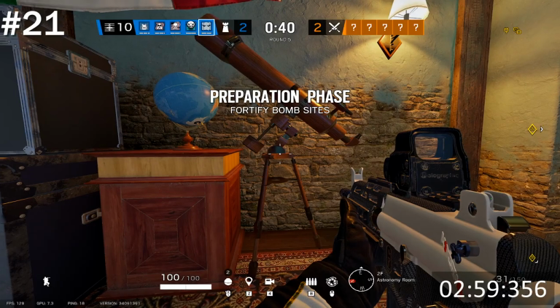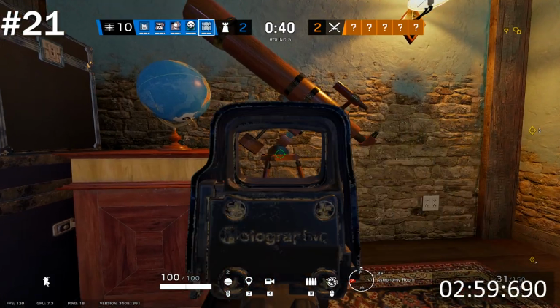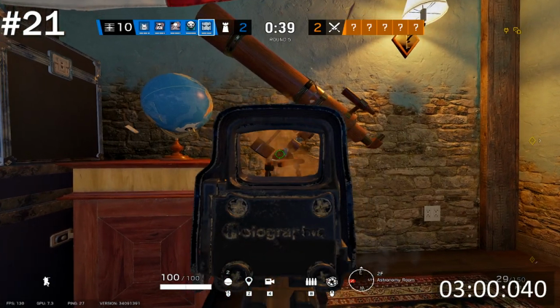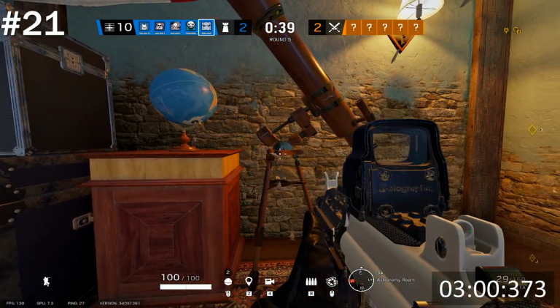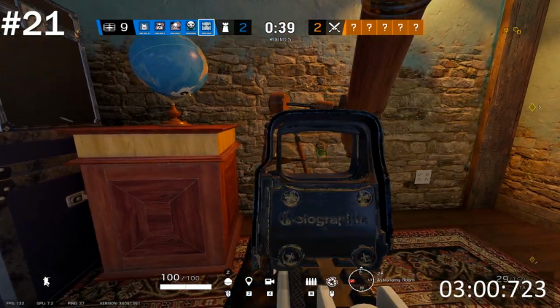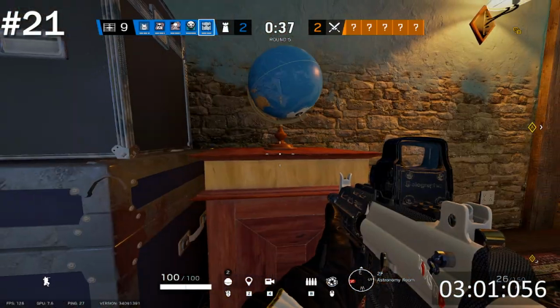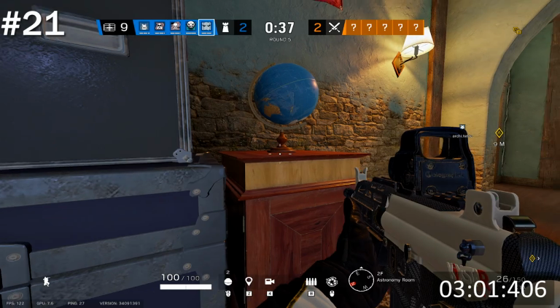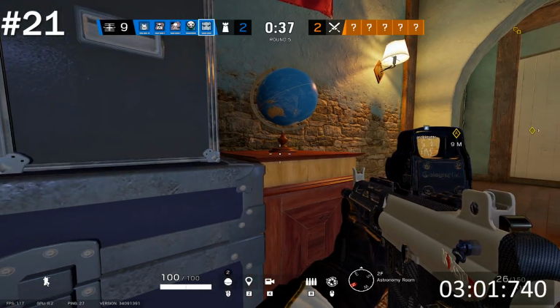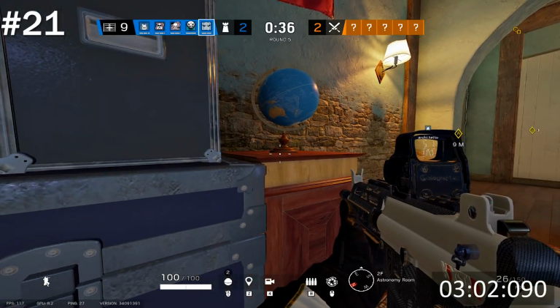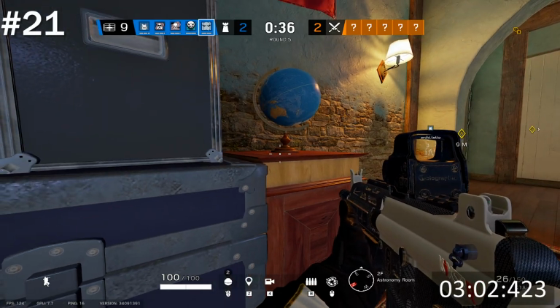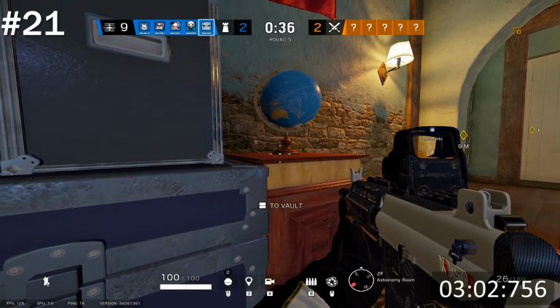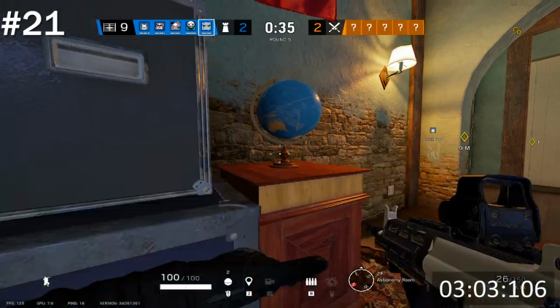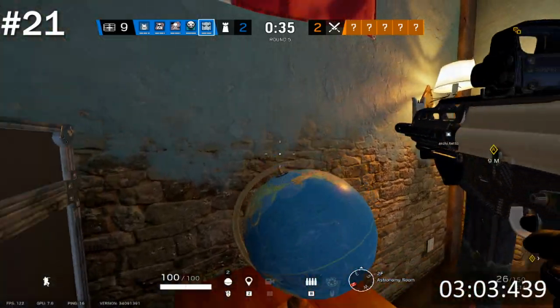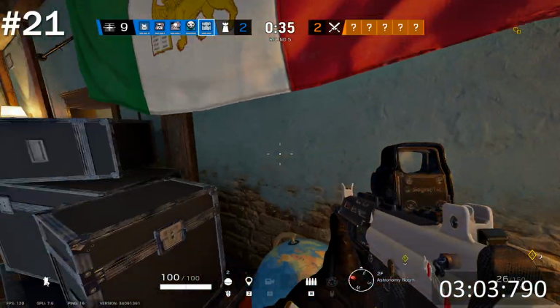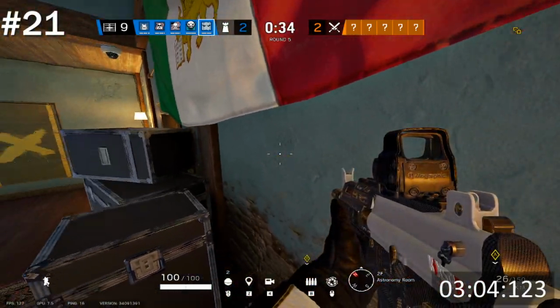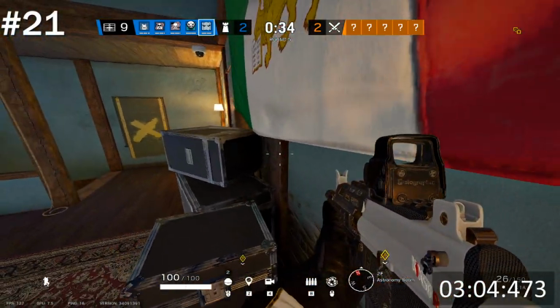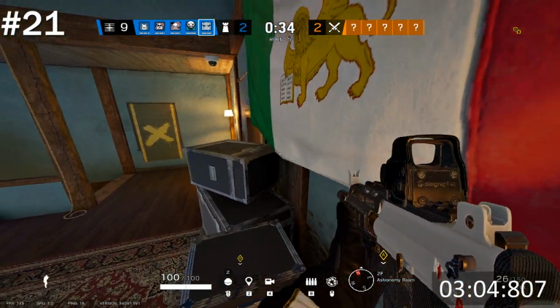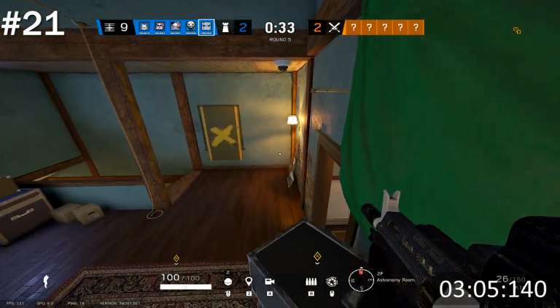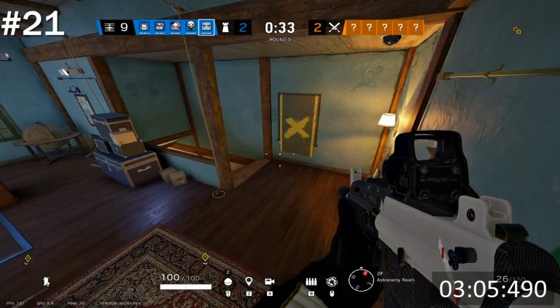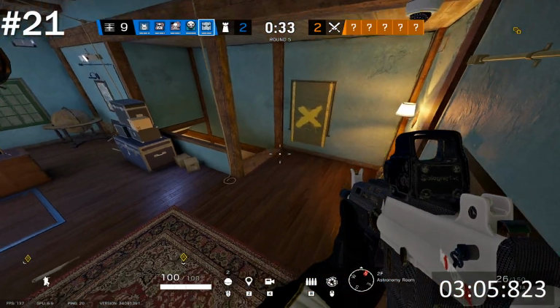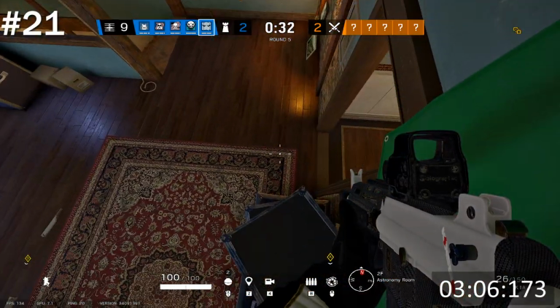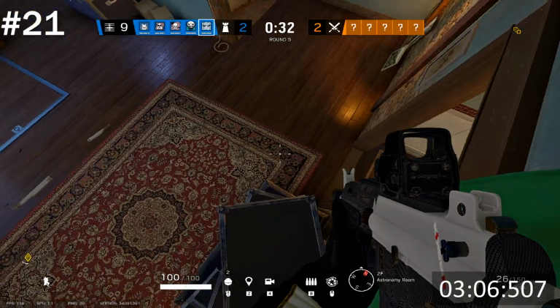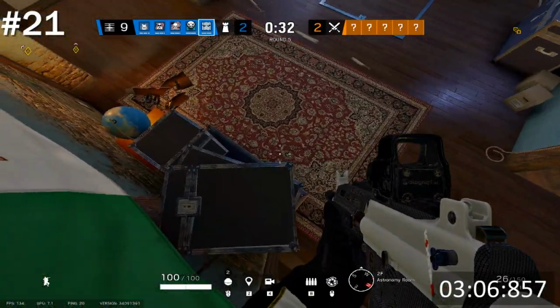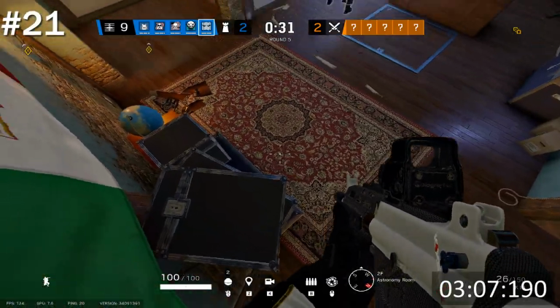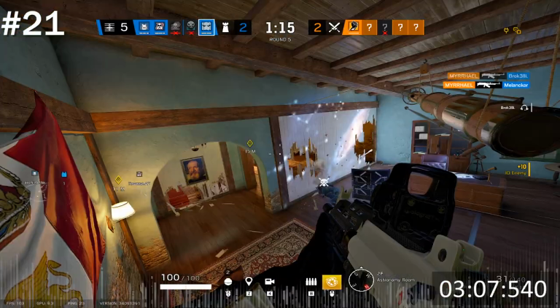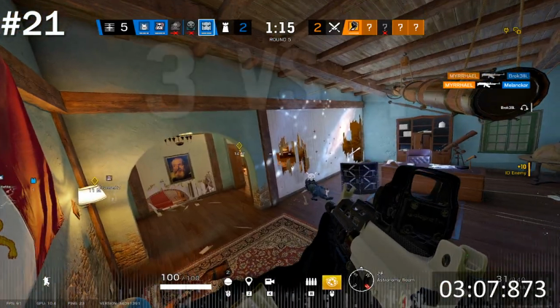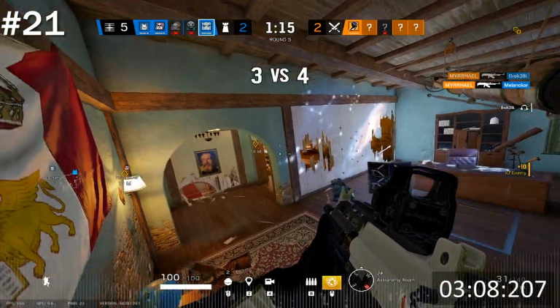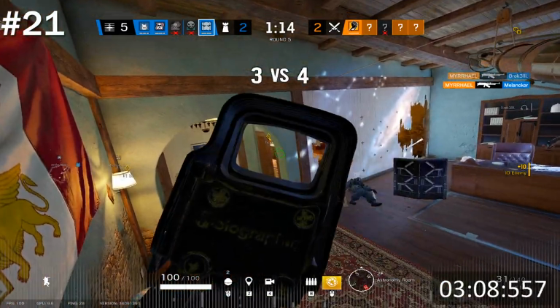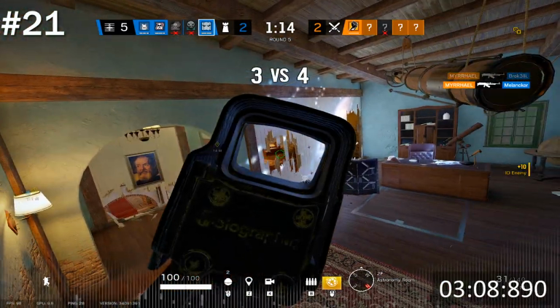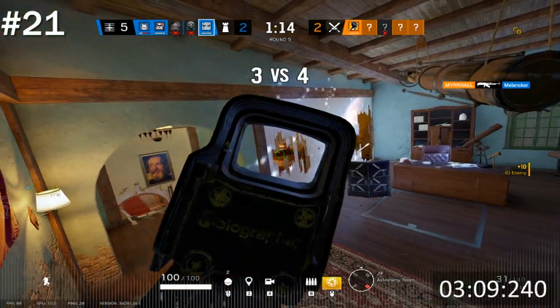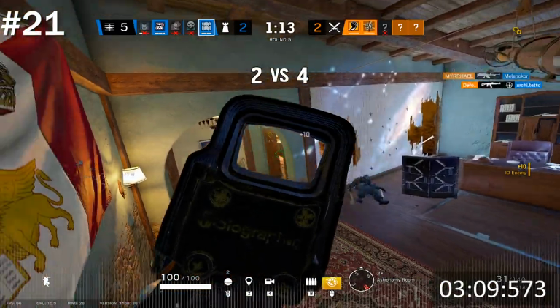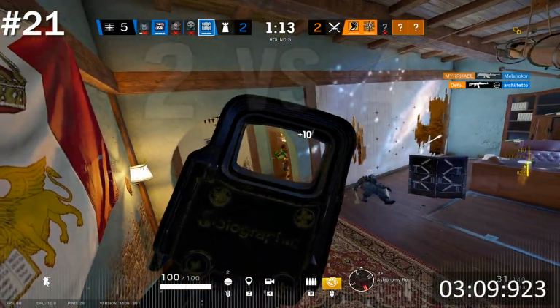If you destroy the telescope and look at the base of the globe in Astra on Villa, you can vault on top of the globe and sprint onto the boxes to the left. This can get you usually at least one free kill.